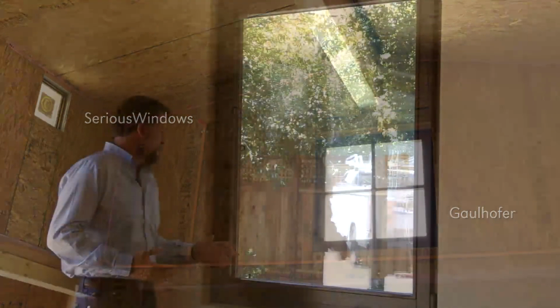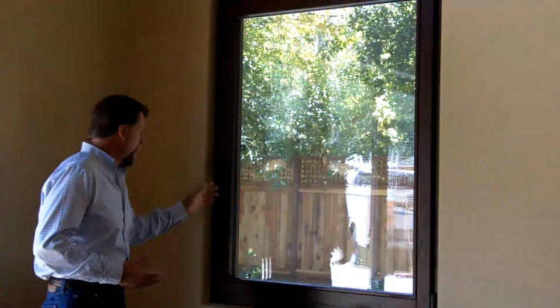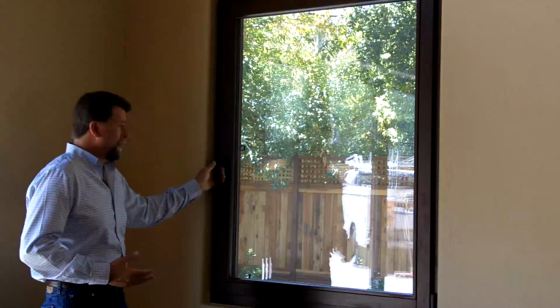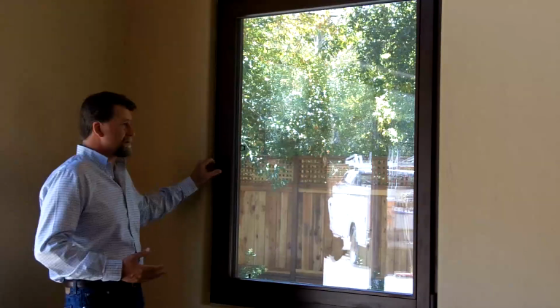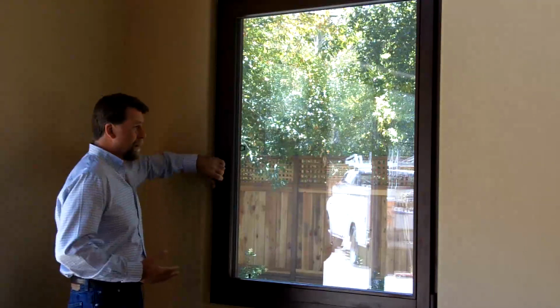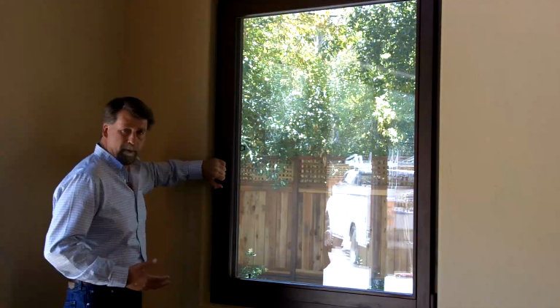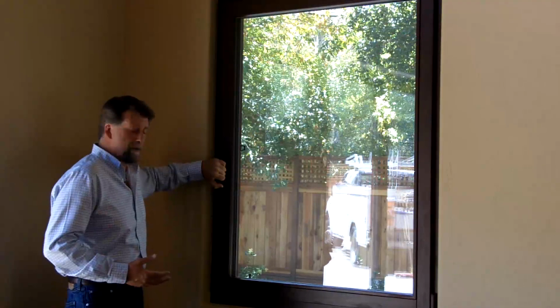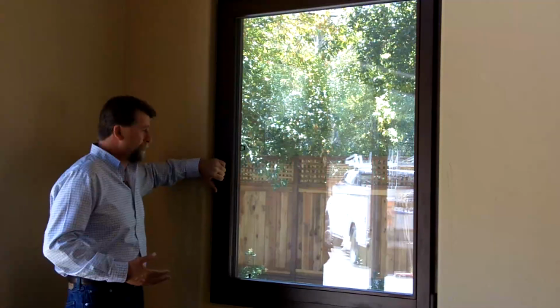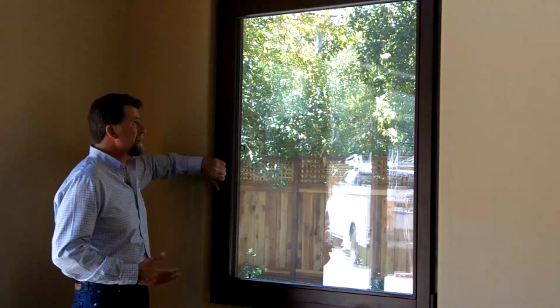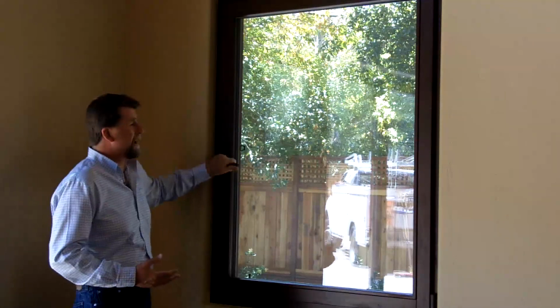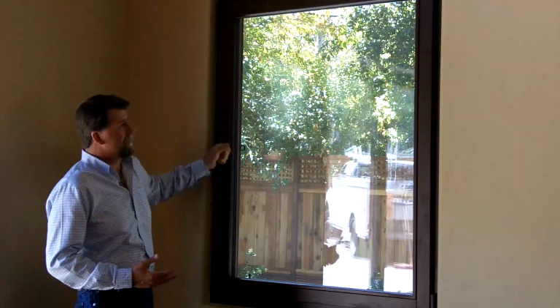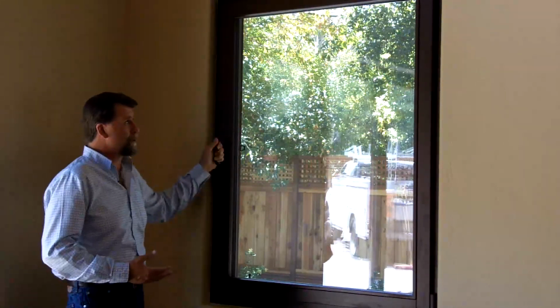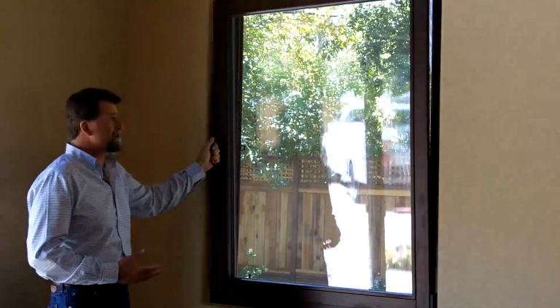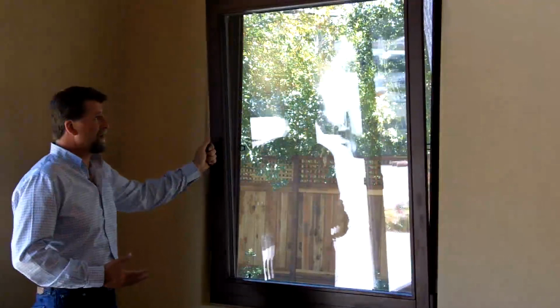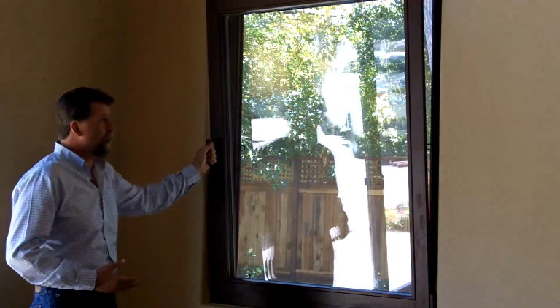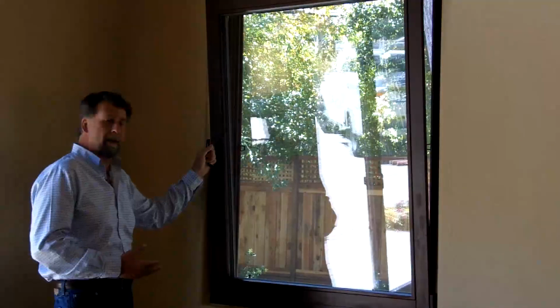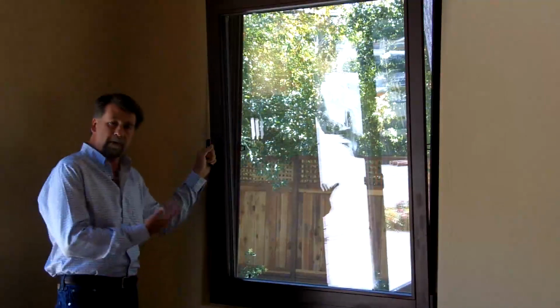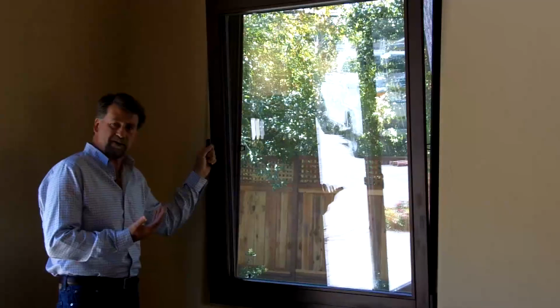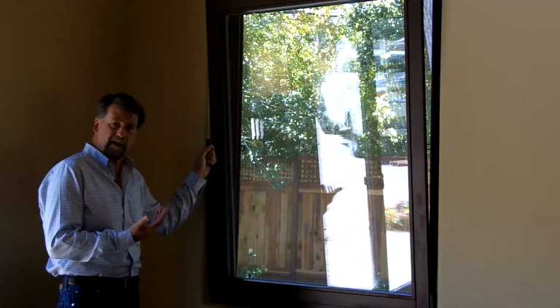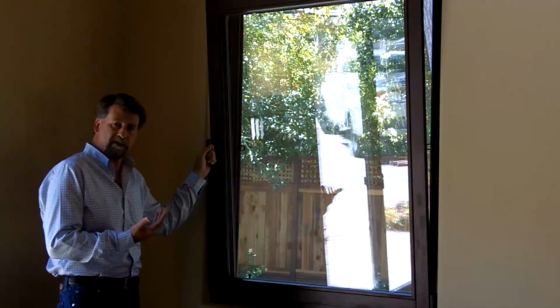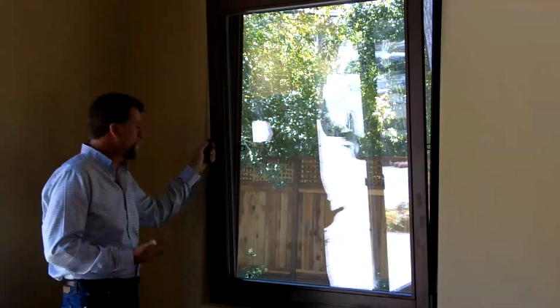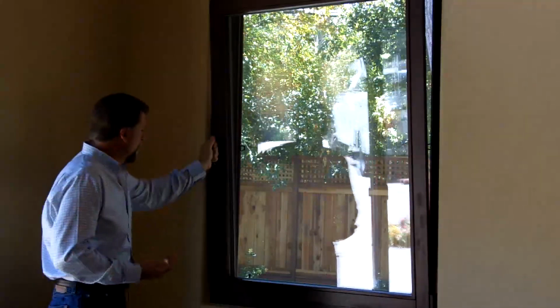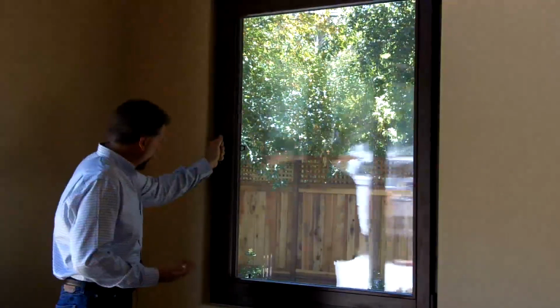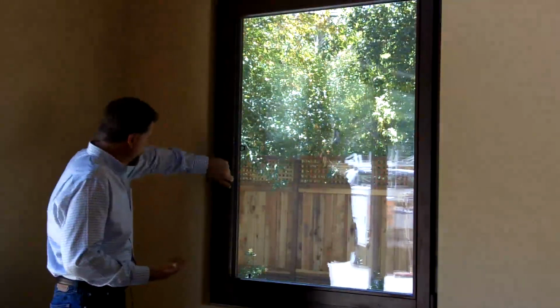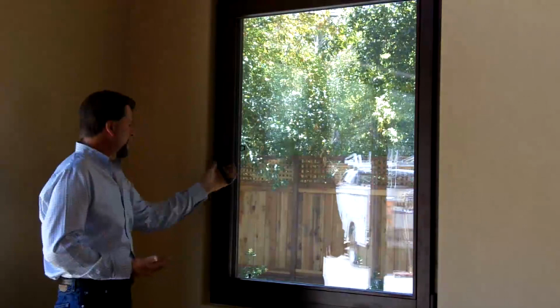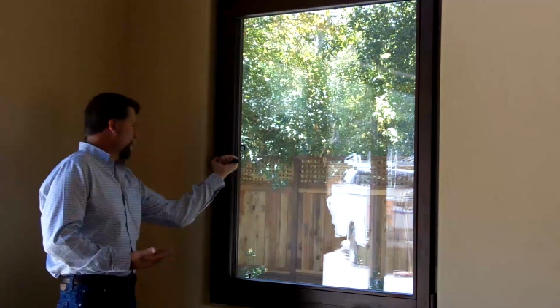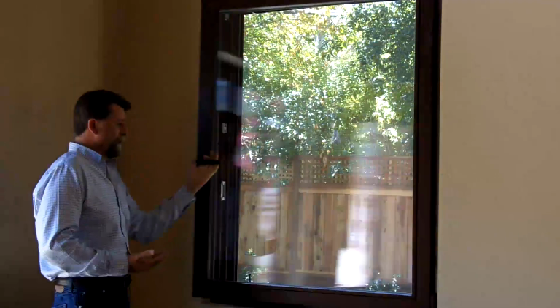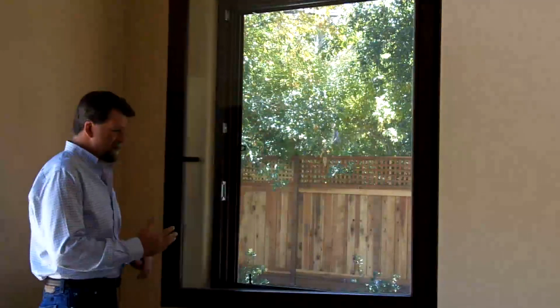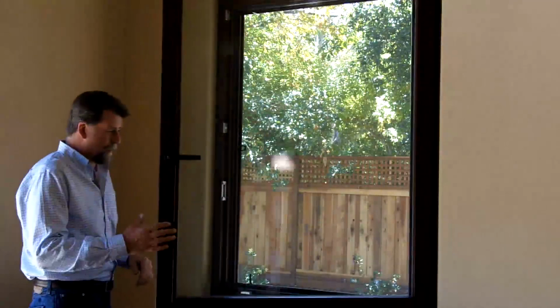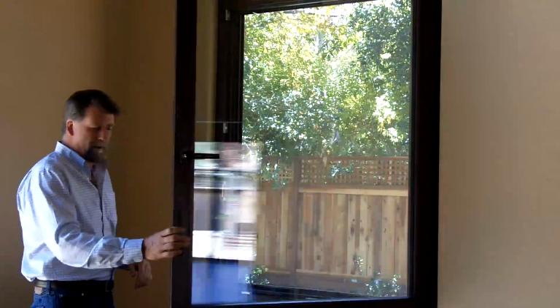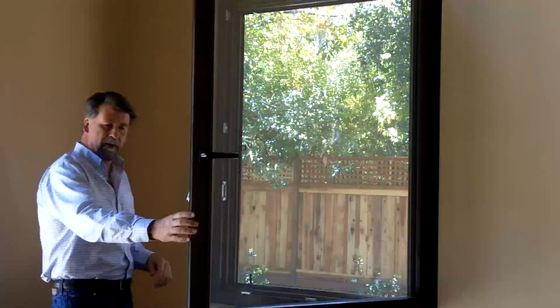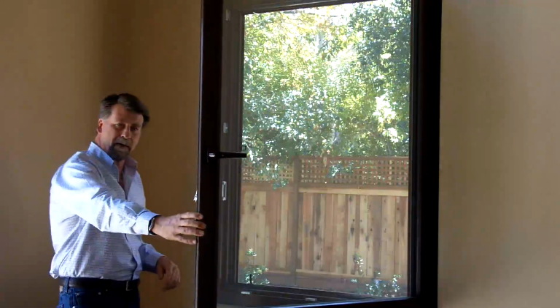The Galhoffer windows are thermally broken triple glaze and they've got some great features in that you can open and drop the top just for some ventilation across the room, or you can open the window fully as you would a normal window on an in-swing.